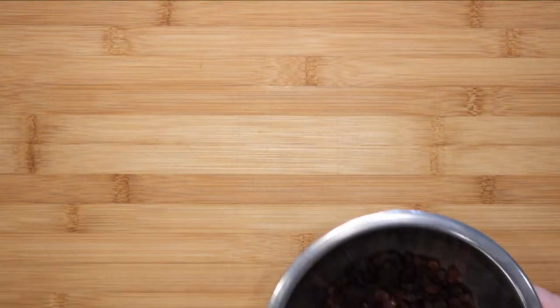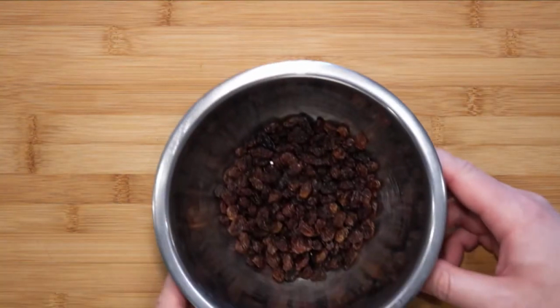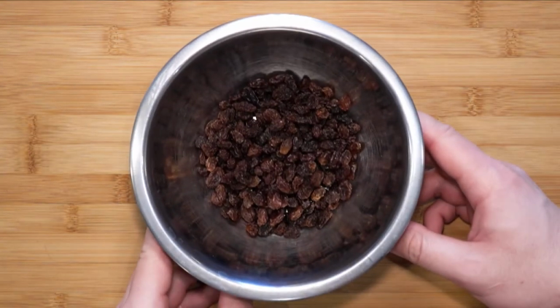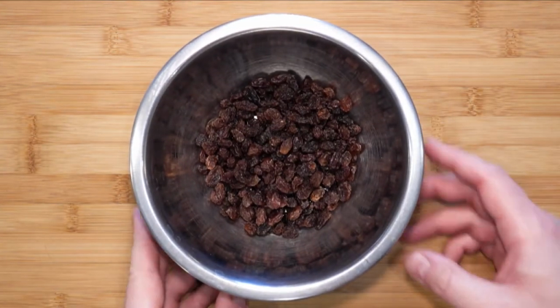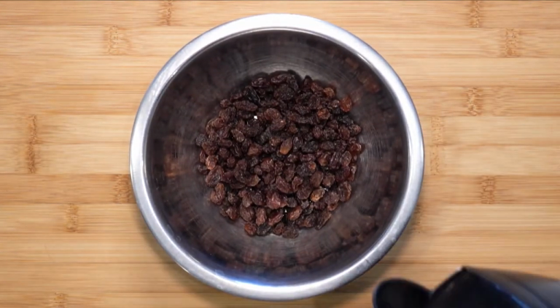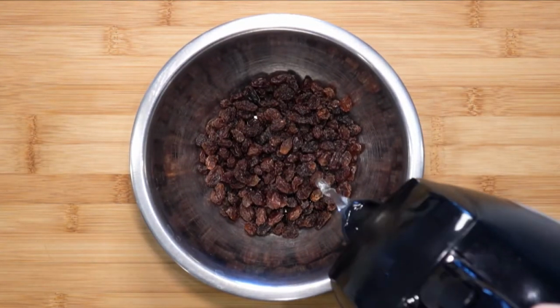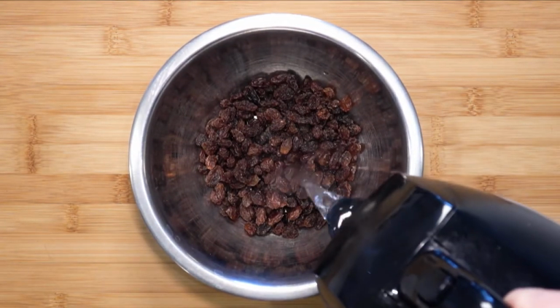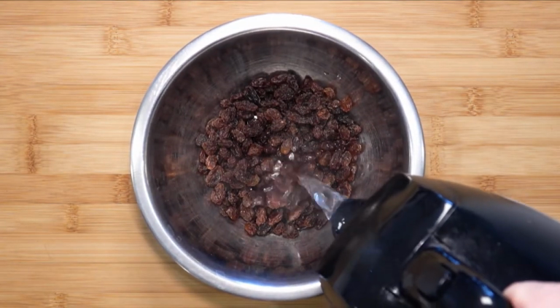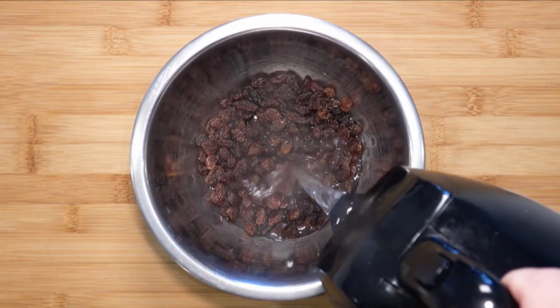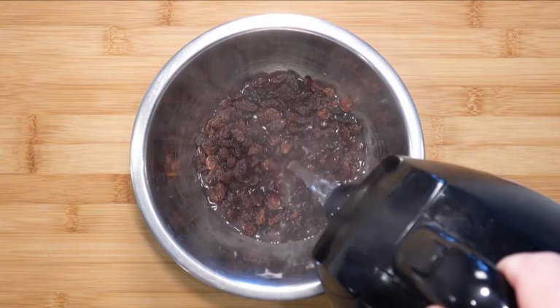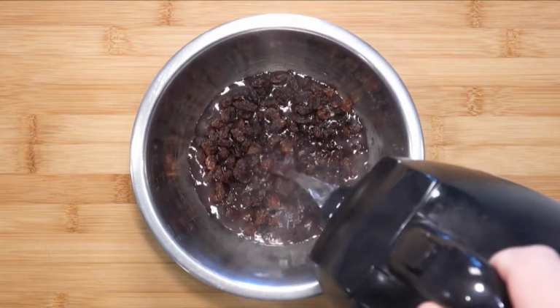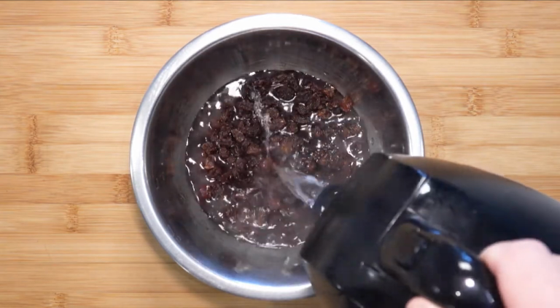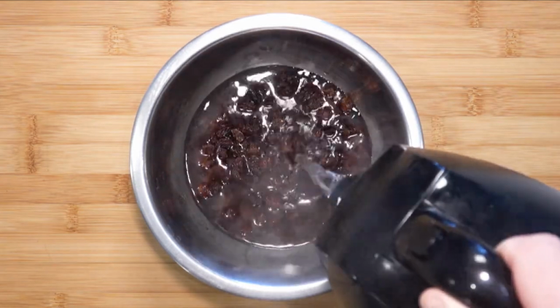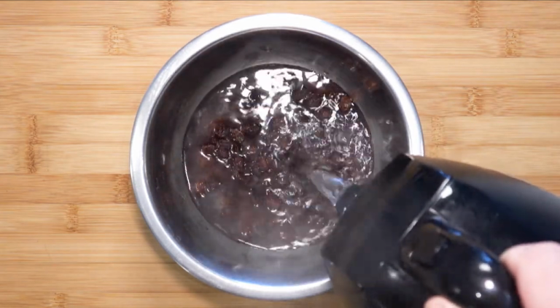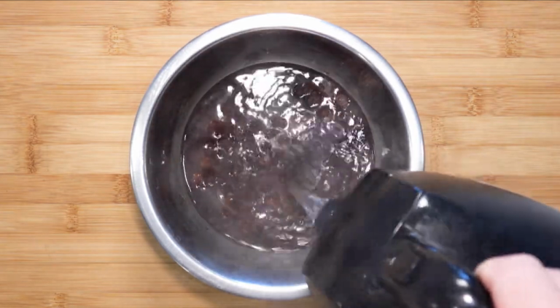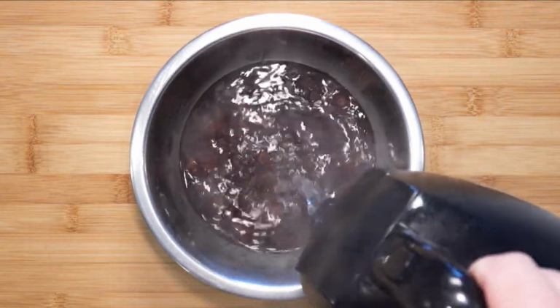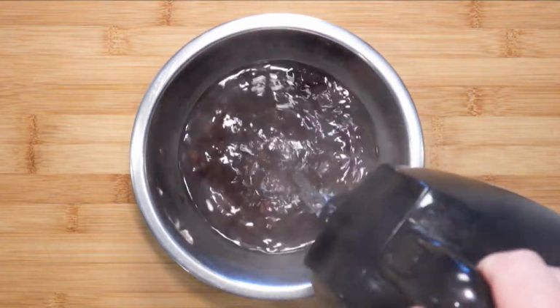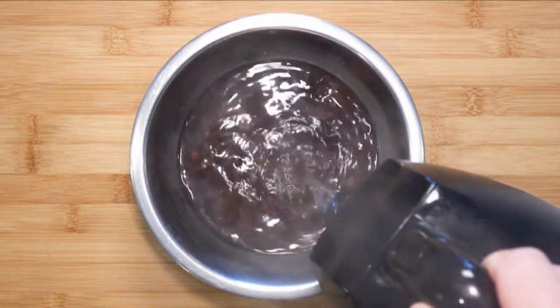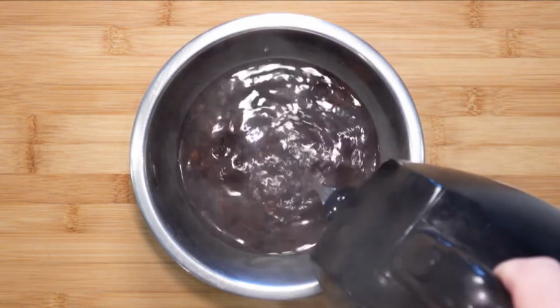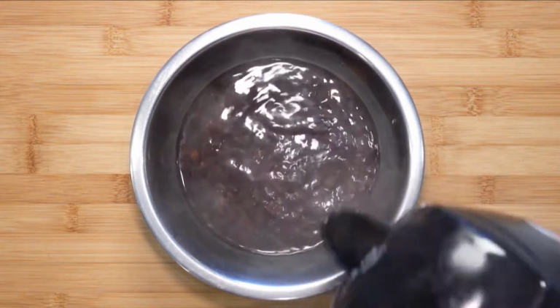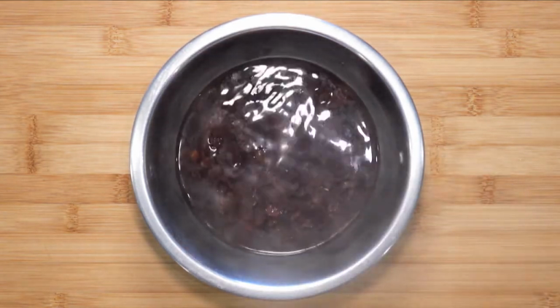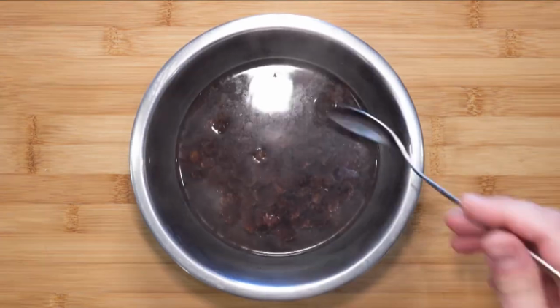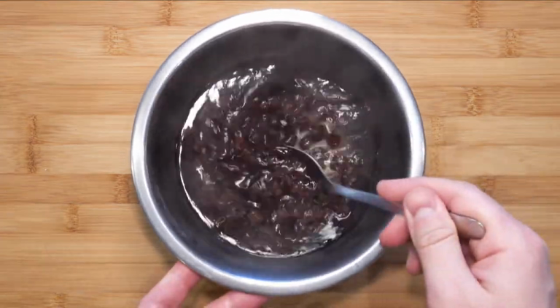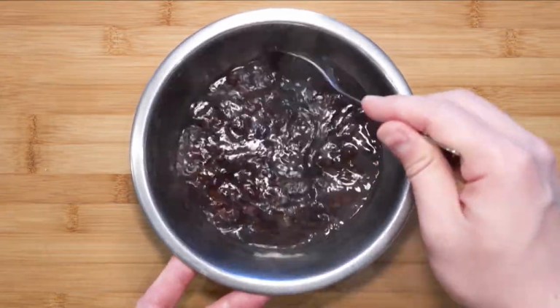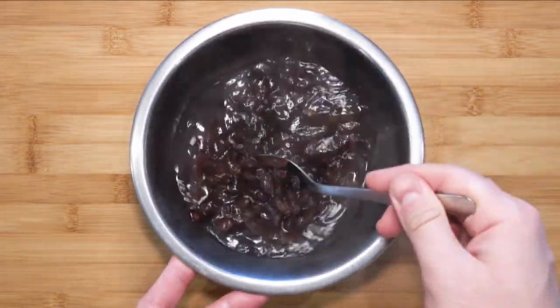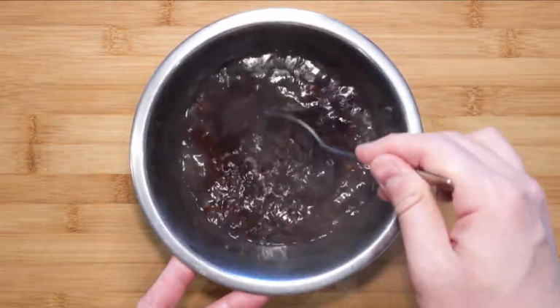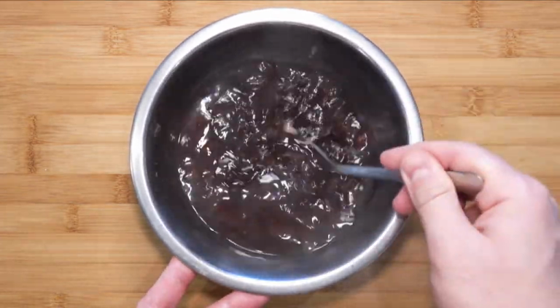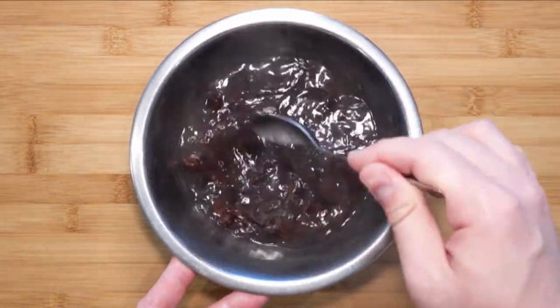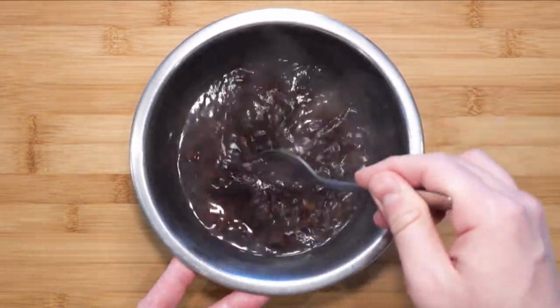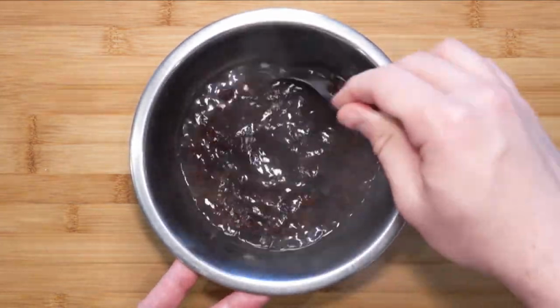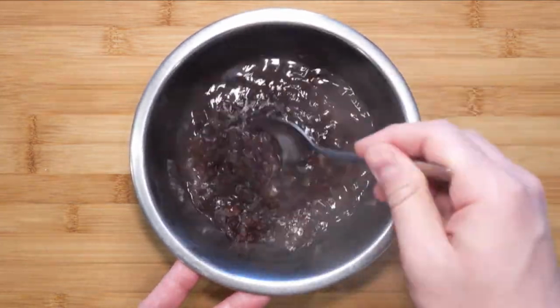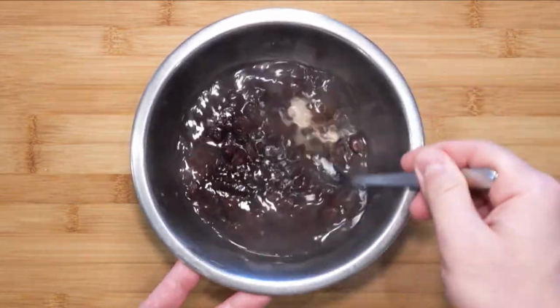Now let's take care of the raisins. I will be soaking the raisins, so in a bowl with 115 grams of raisins, pour some hot water over it. Give that a stir and let that sit at room temperature. I do this to avoid them going hard and dry in the oven later on.